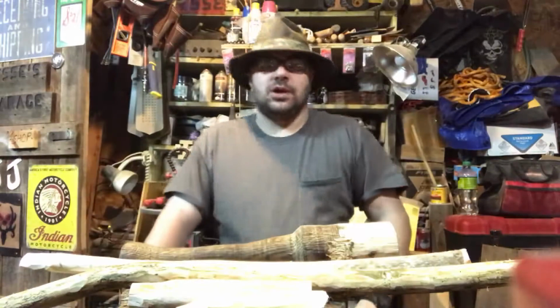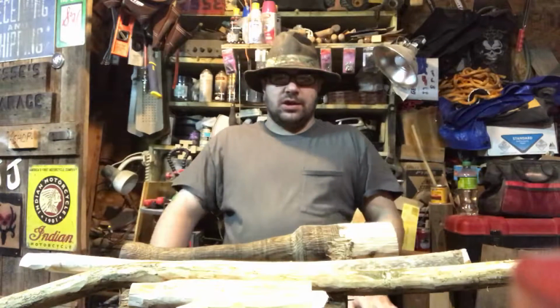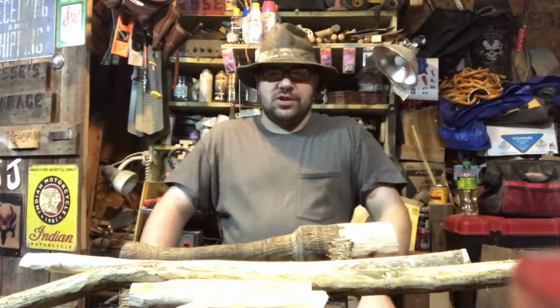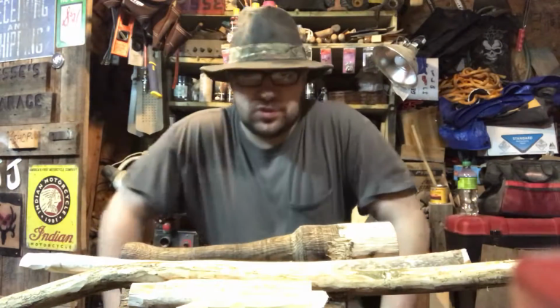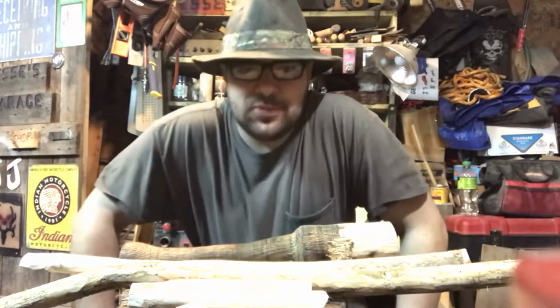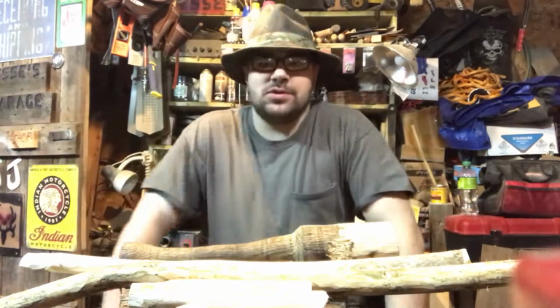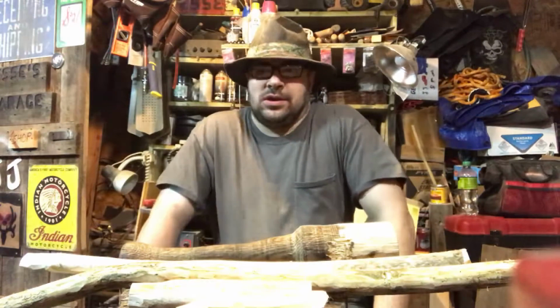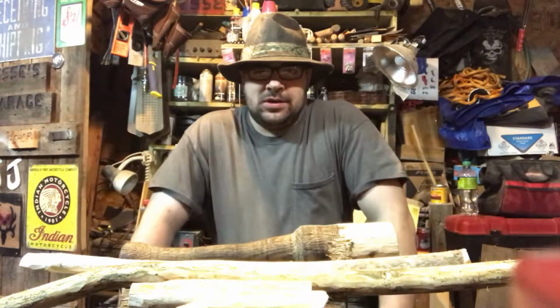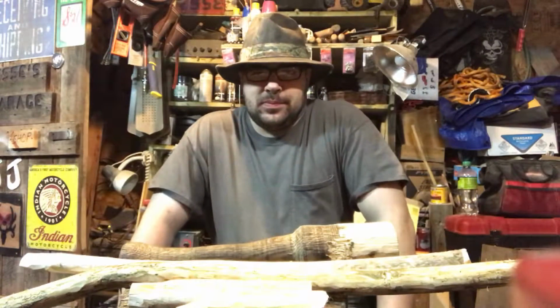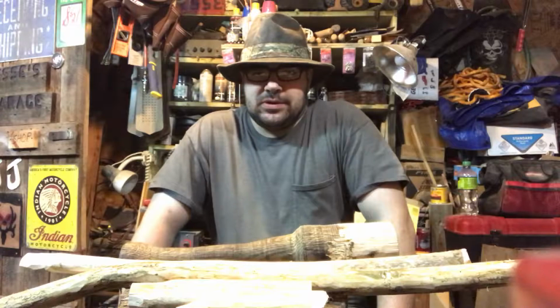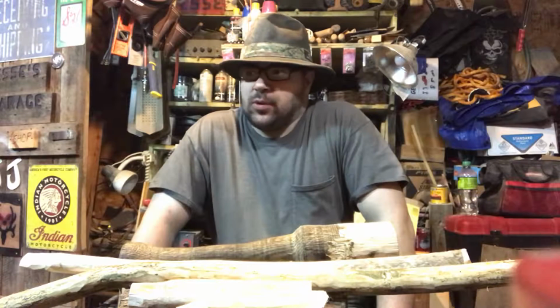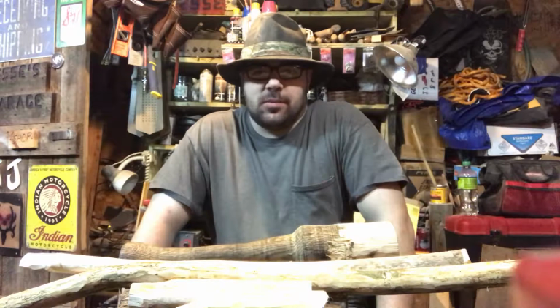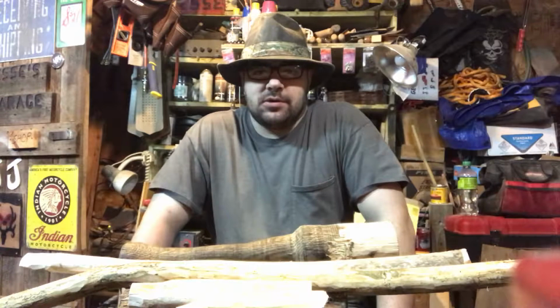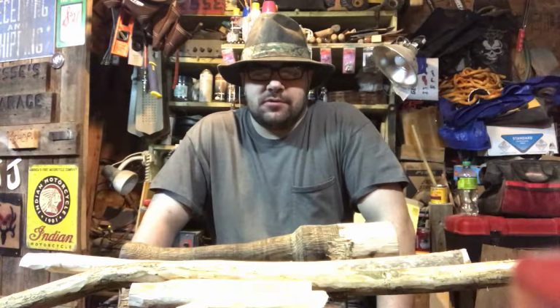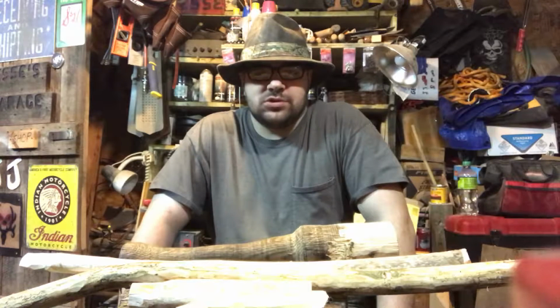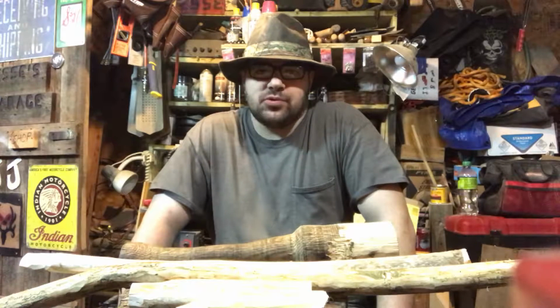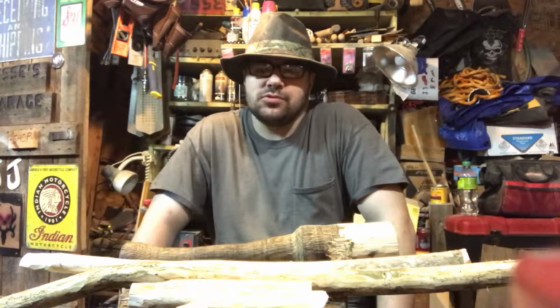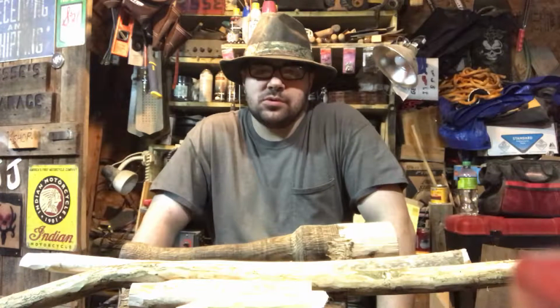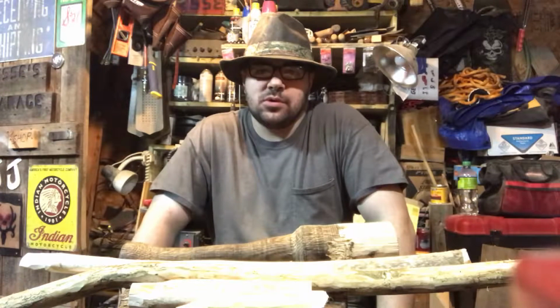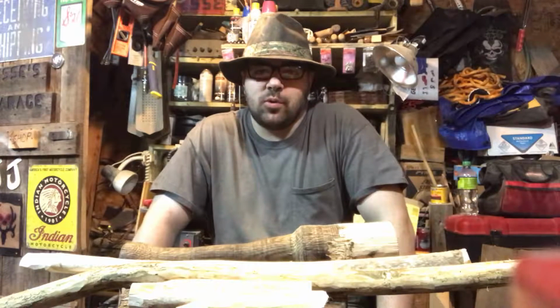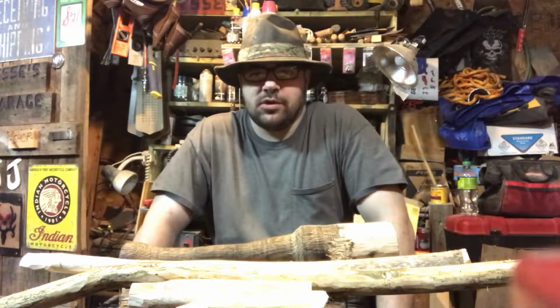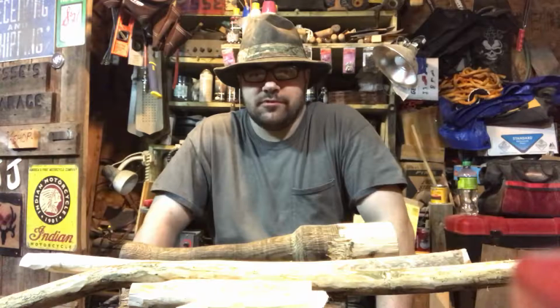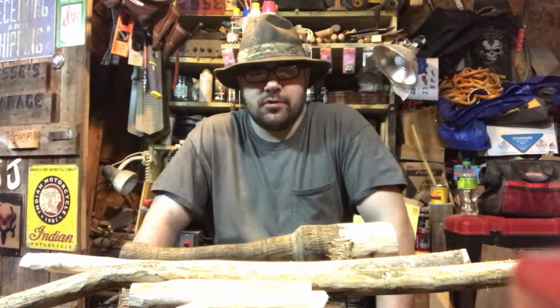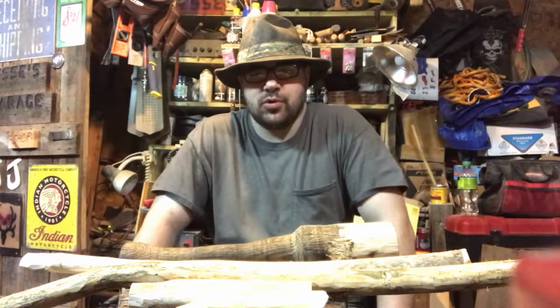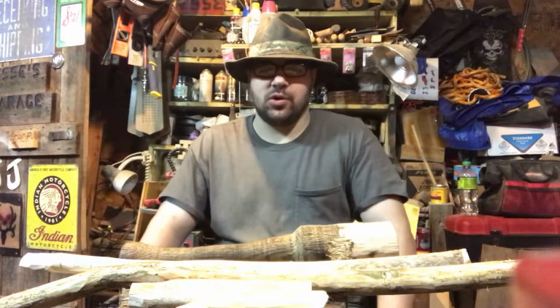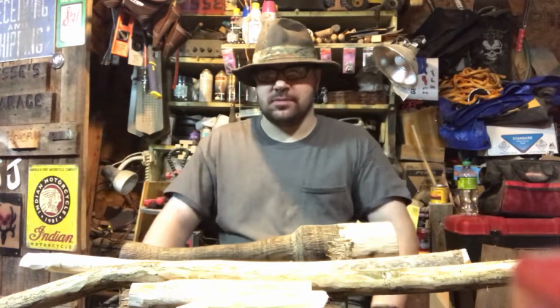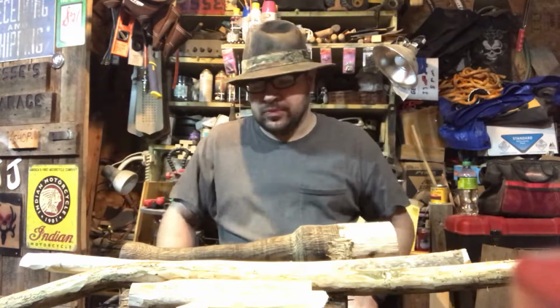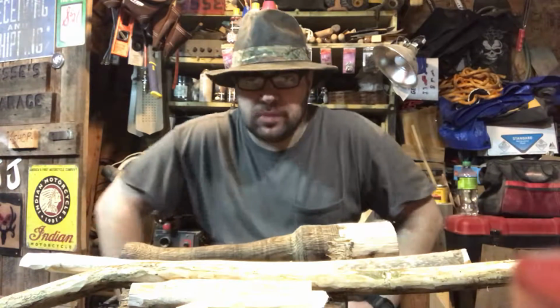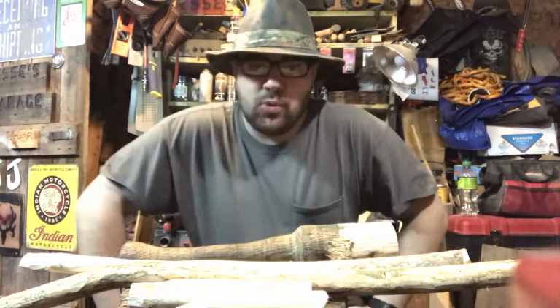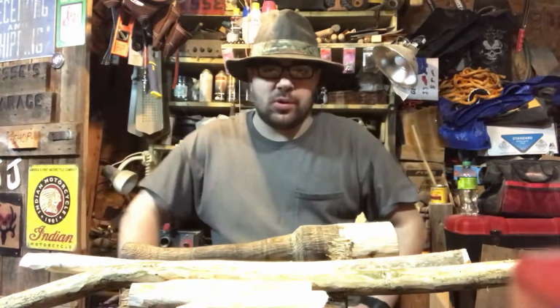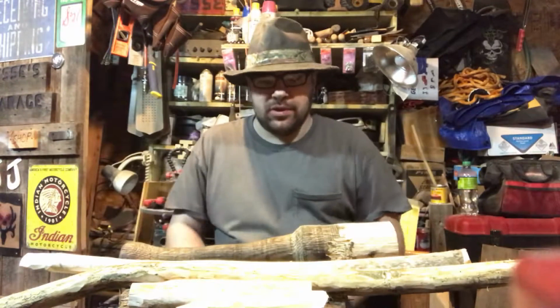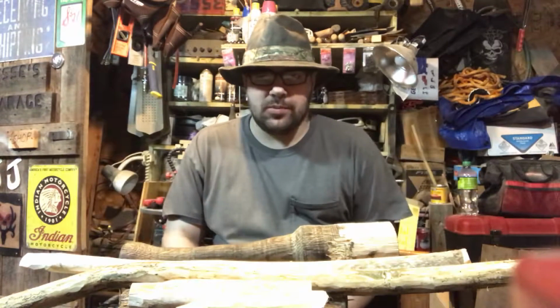Hey guys, two videos in one day — I'm doing good! Now I'm going to talk about four tool categories you can make in the woods while camping that will help you on your camping trip if you don't have the proper tools with you.